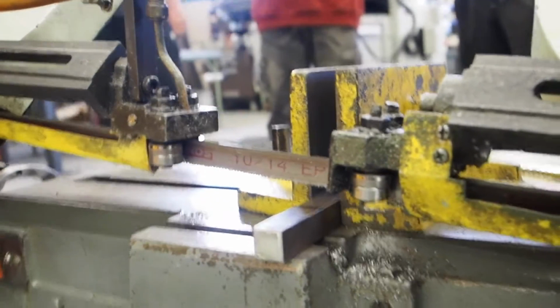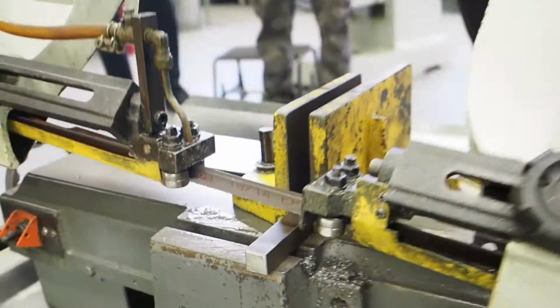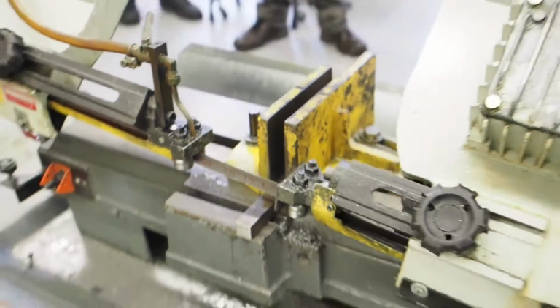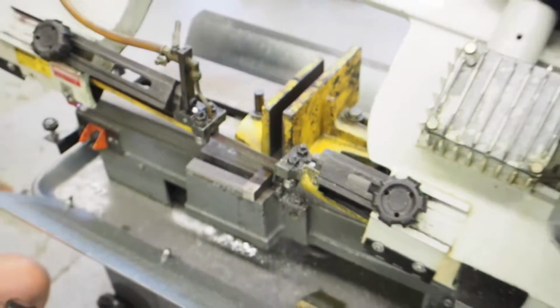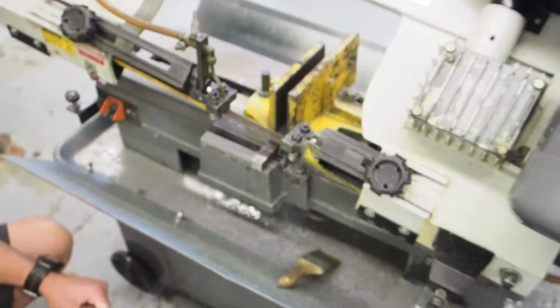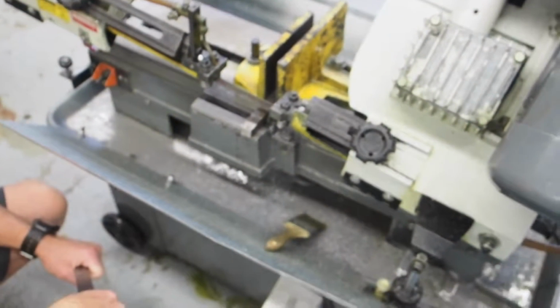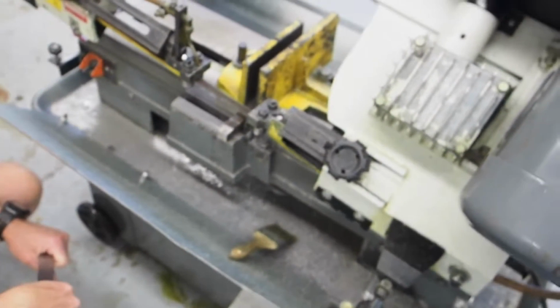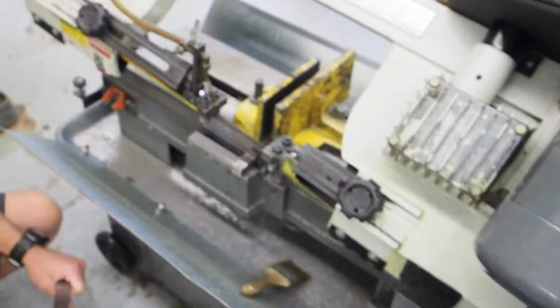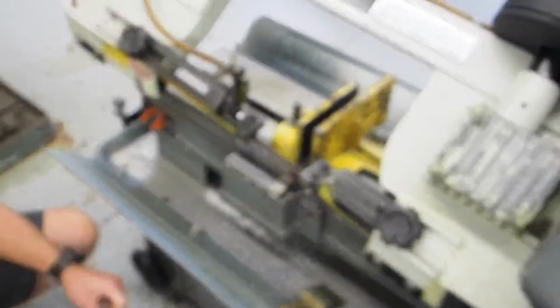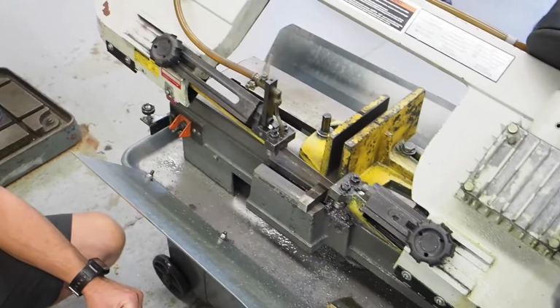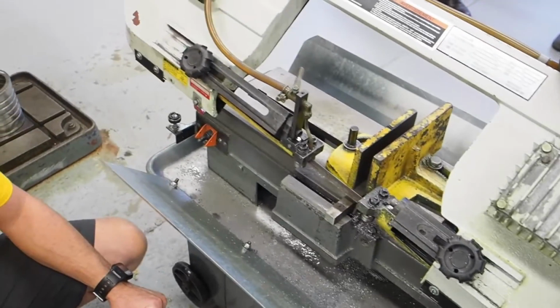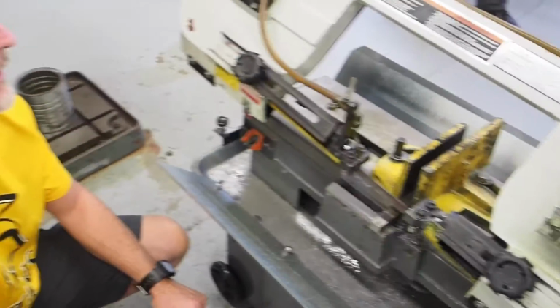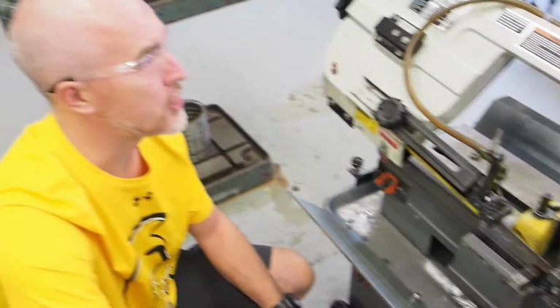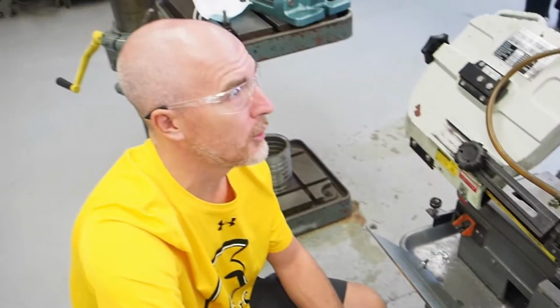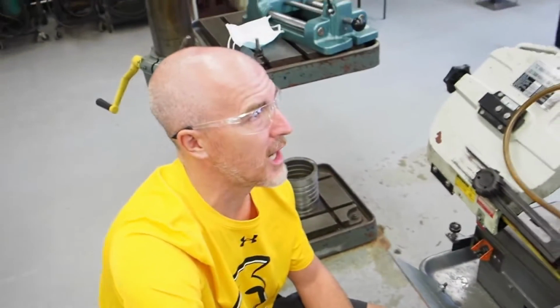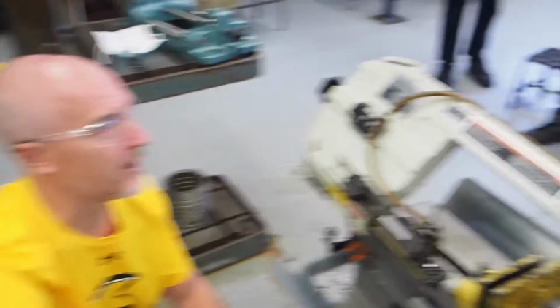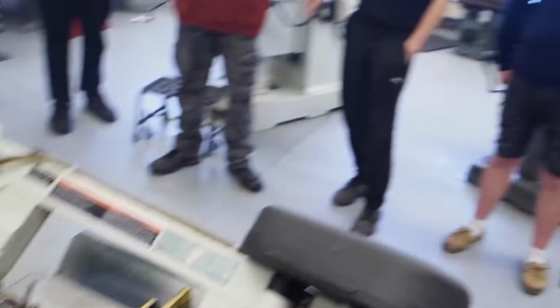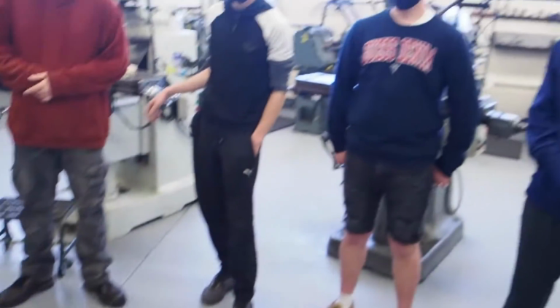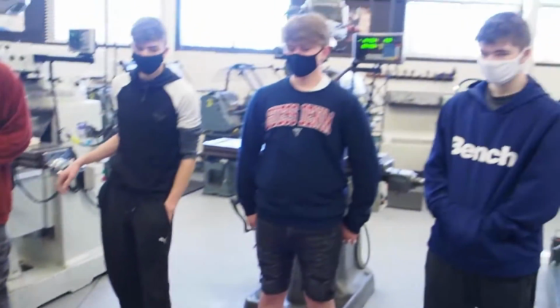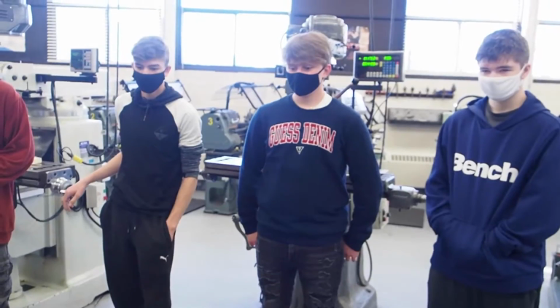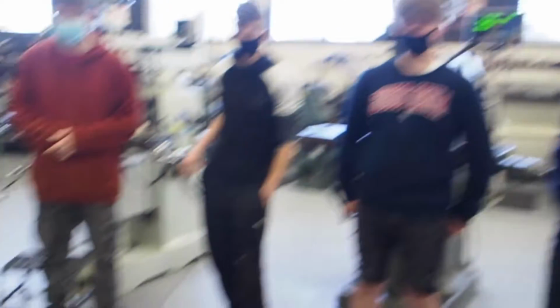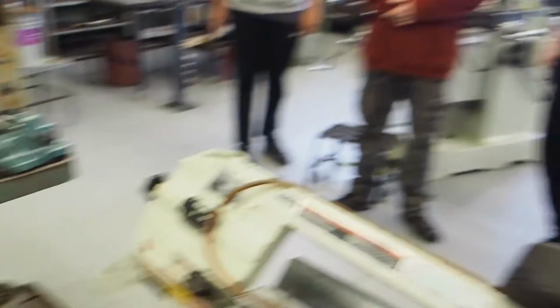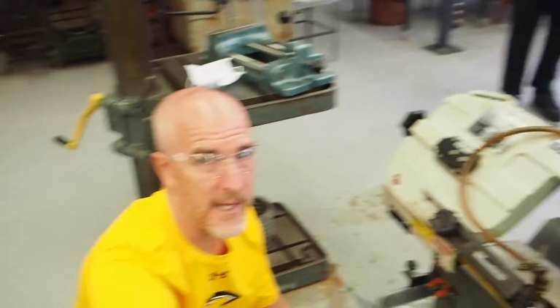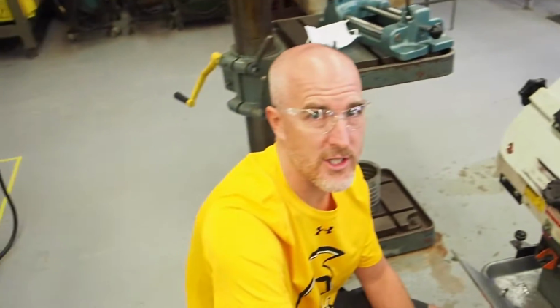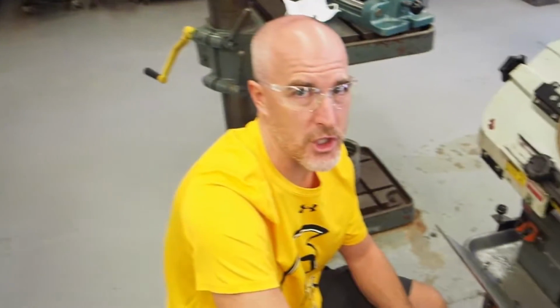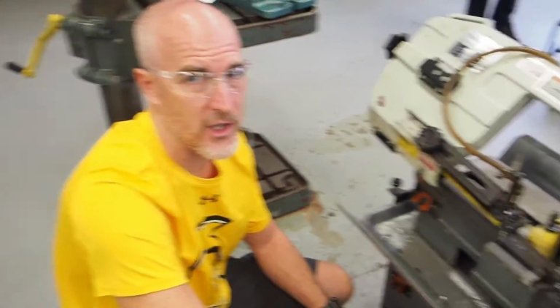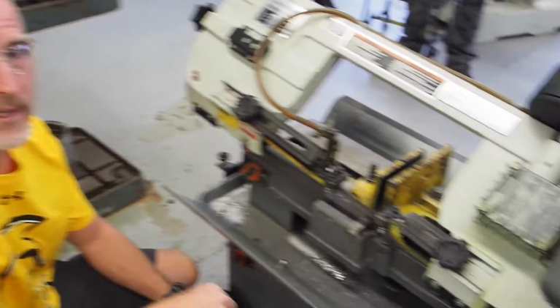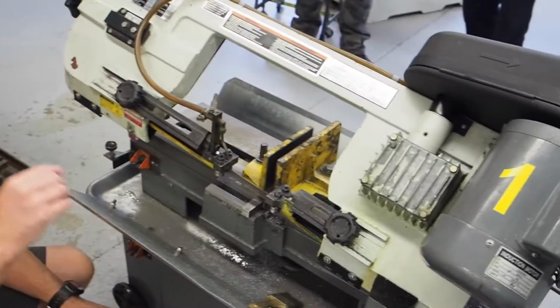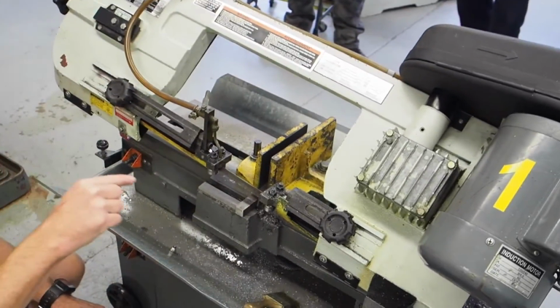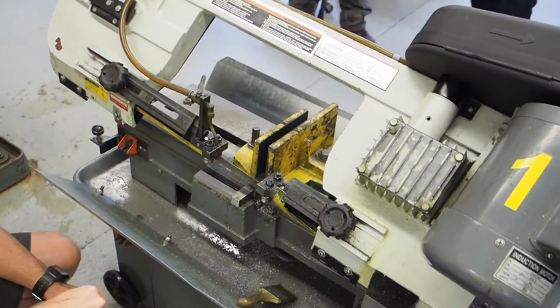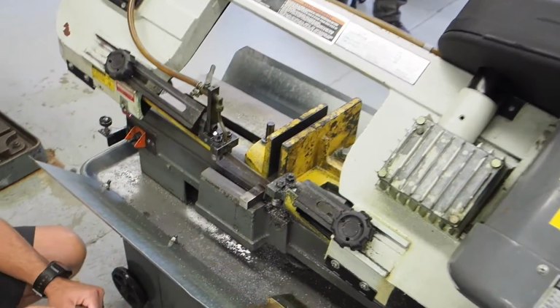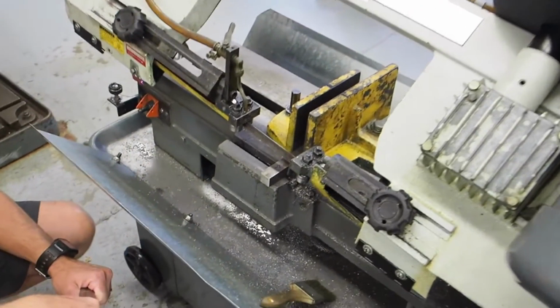Rule number five: one operator at a time. Who's the operator of the machine? Whoever's piece is in the machine is the operator. So you're in charge of your piece.